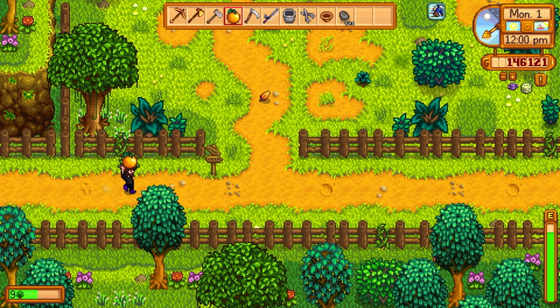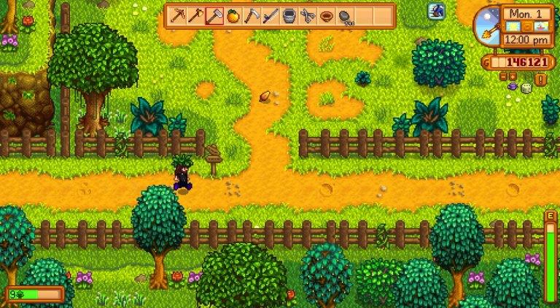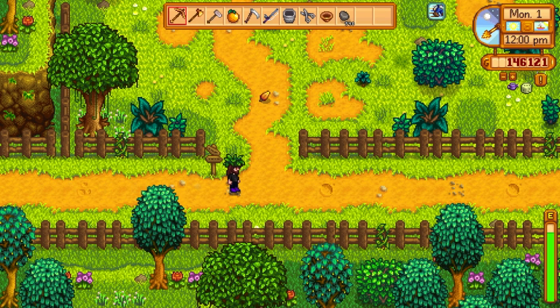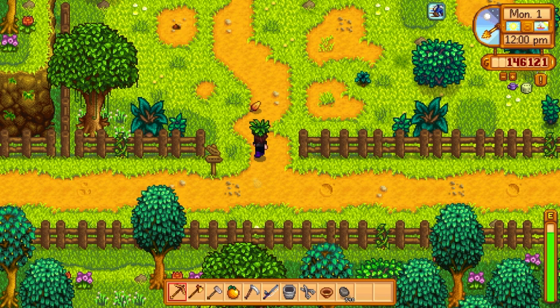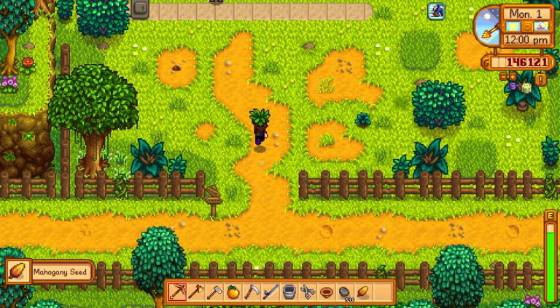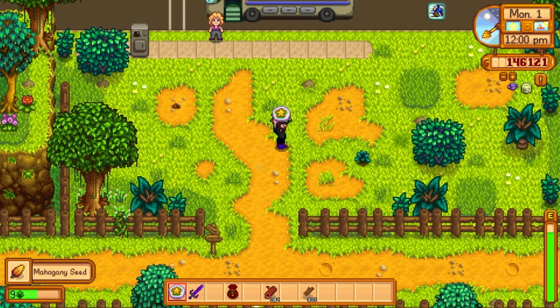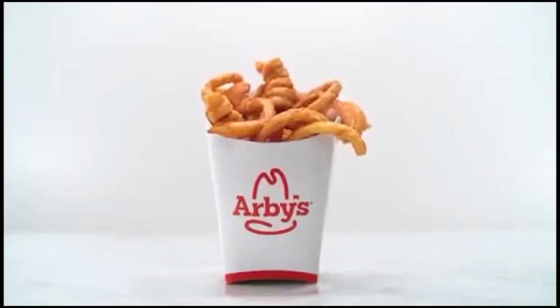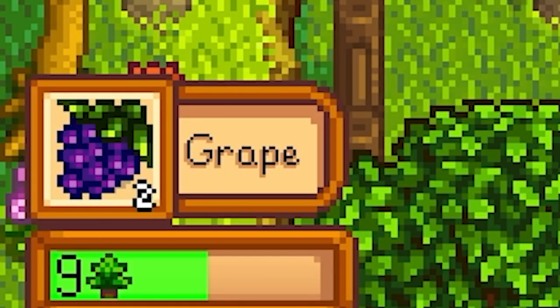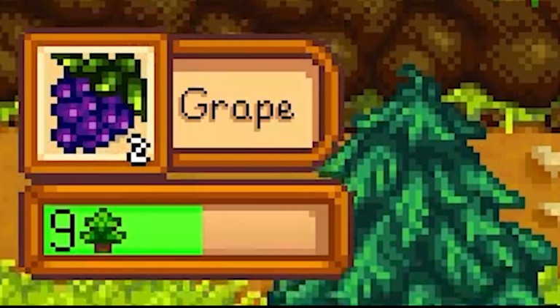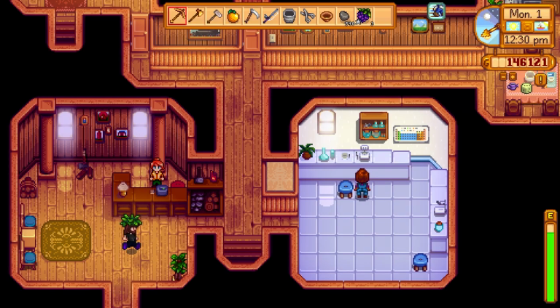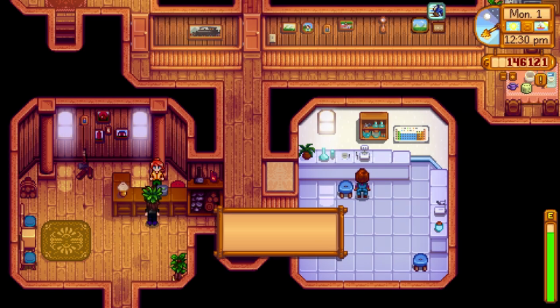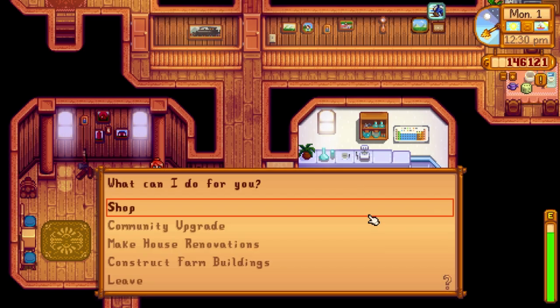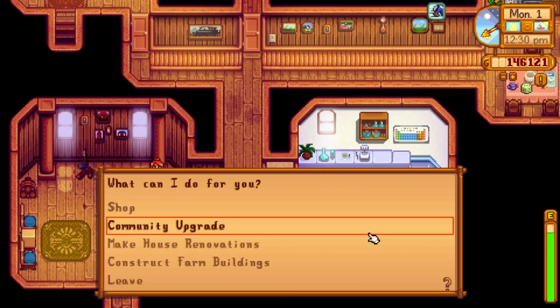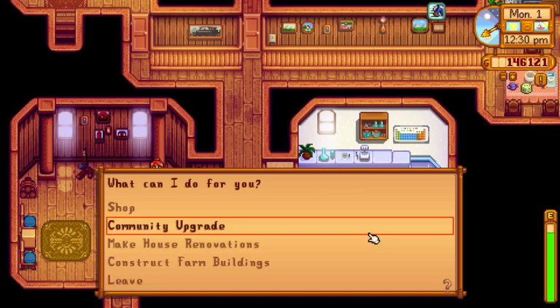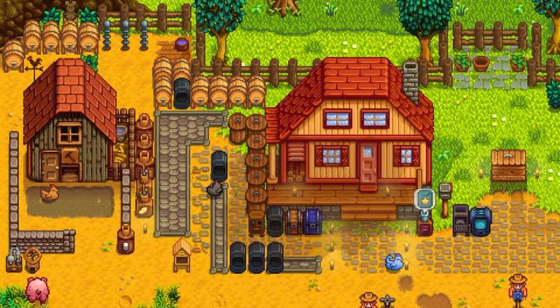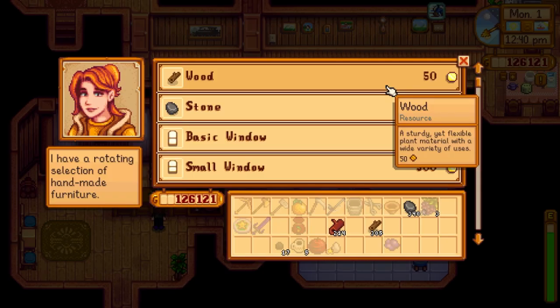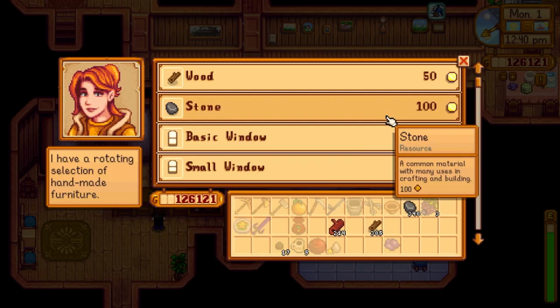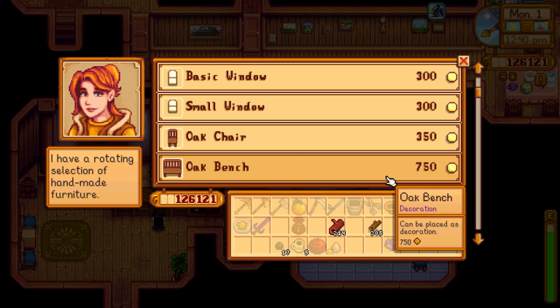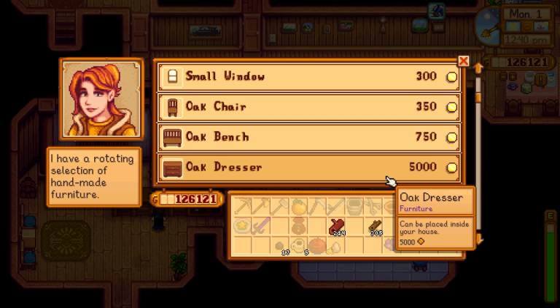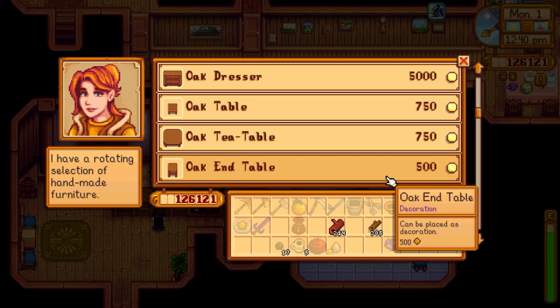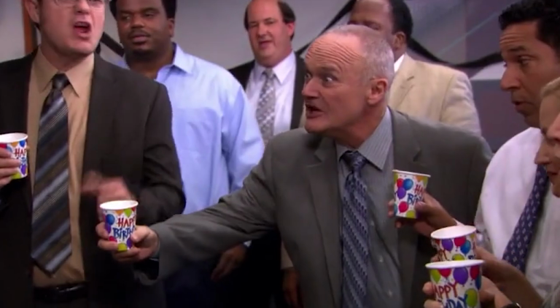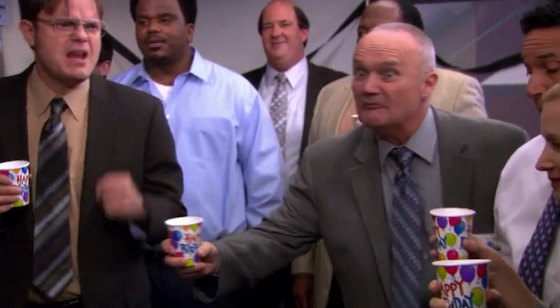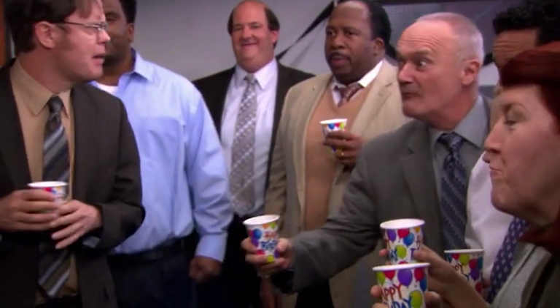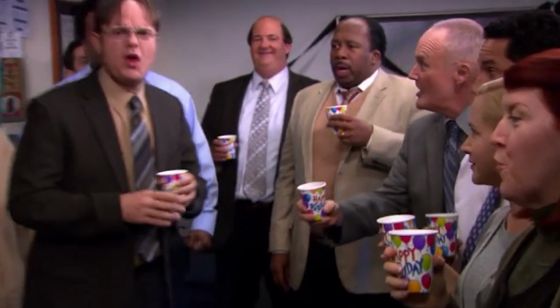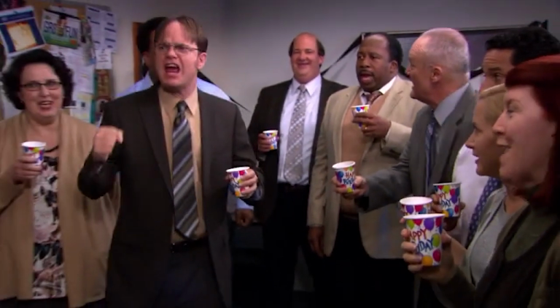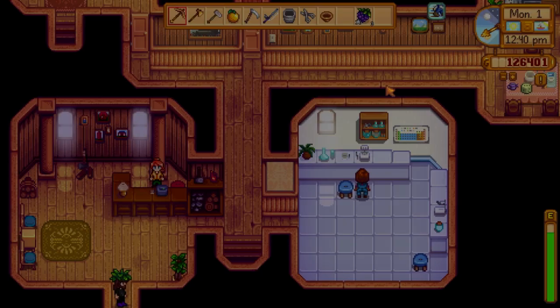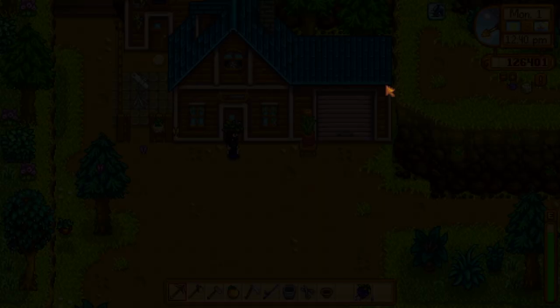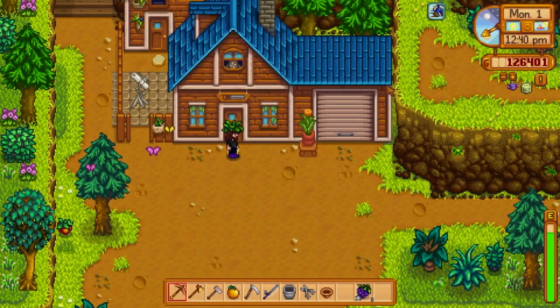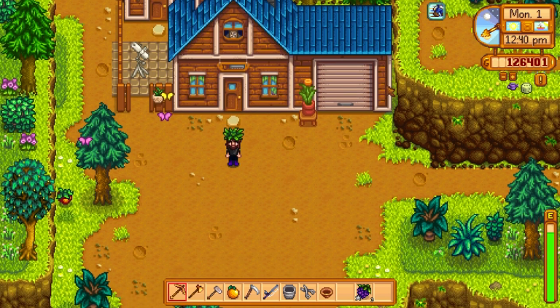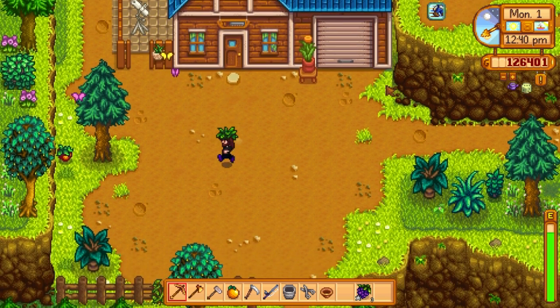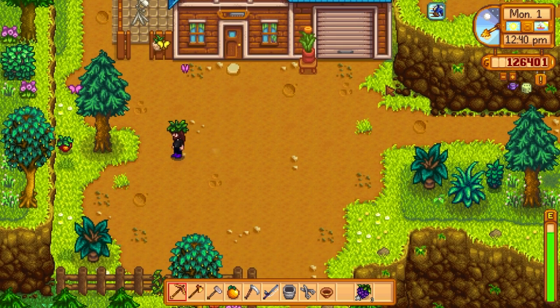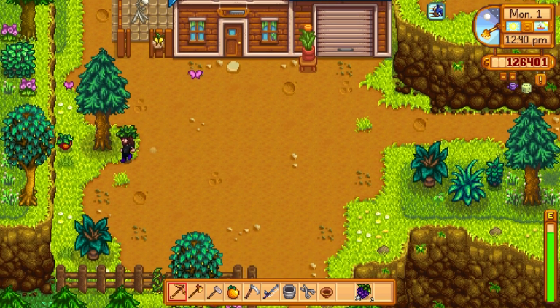Heading up to Robin's to get that chicken coop upgraded. 'Can you upgrade my coop please? Thank you.' We can actually build Pam a house now — but we hate Pam. Let's go down to Willy's and drop off this hardwood.